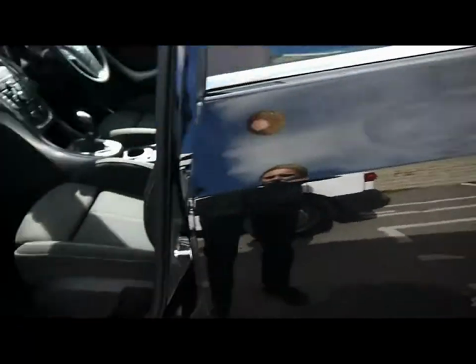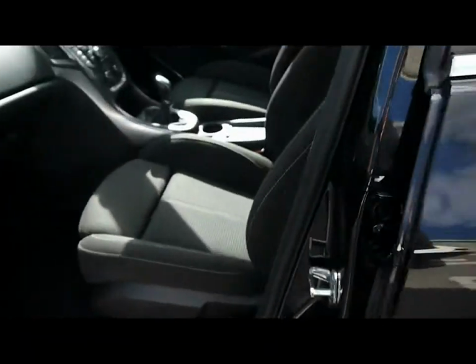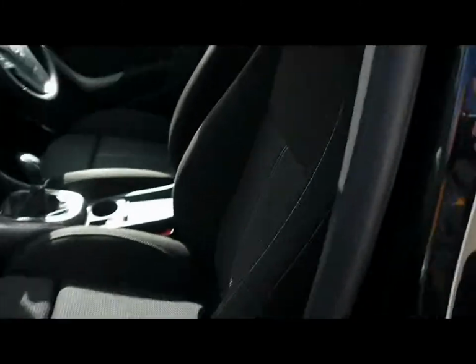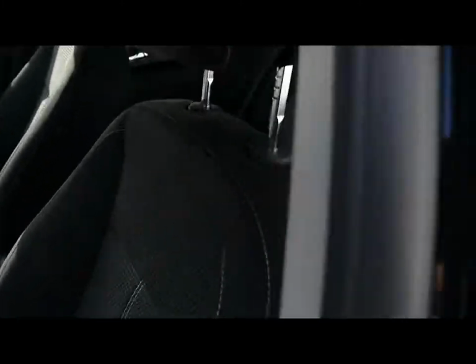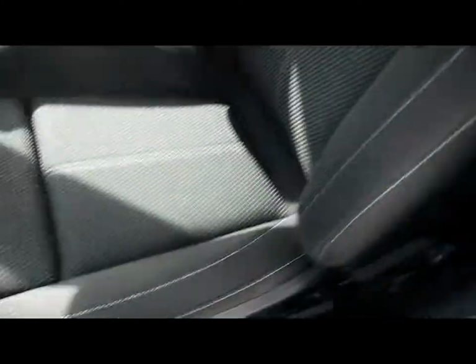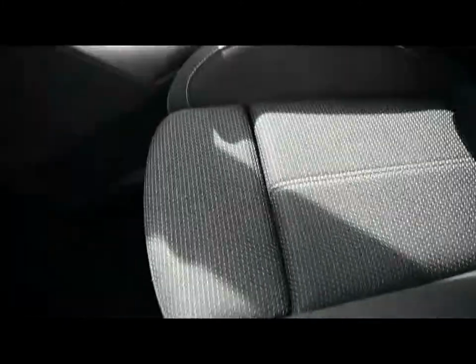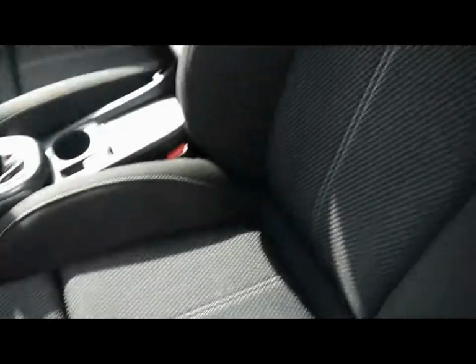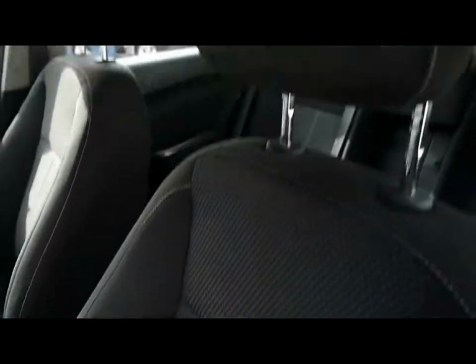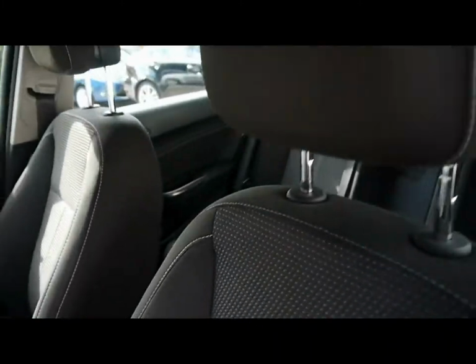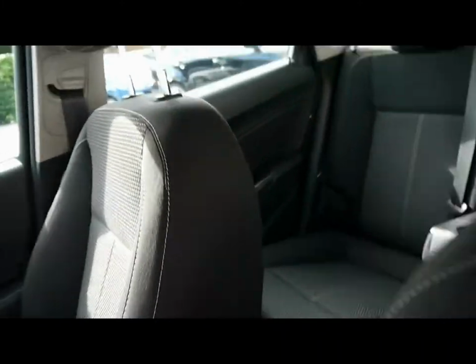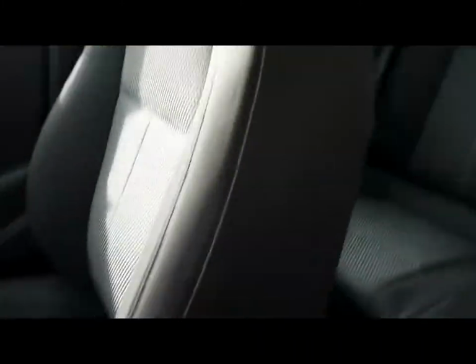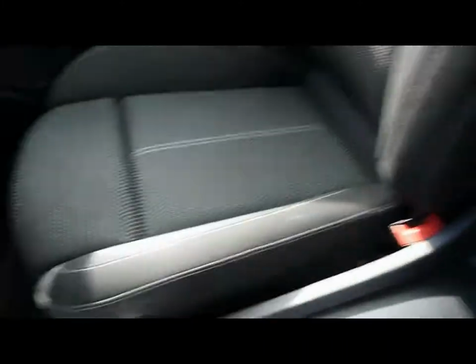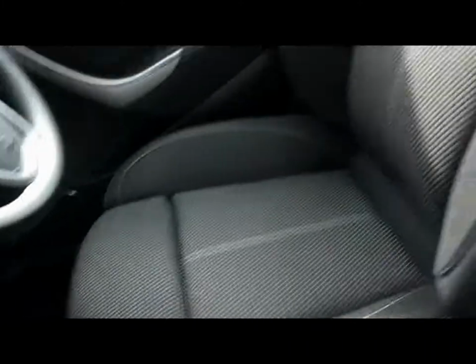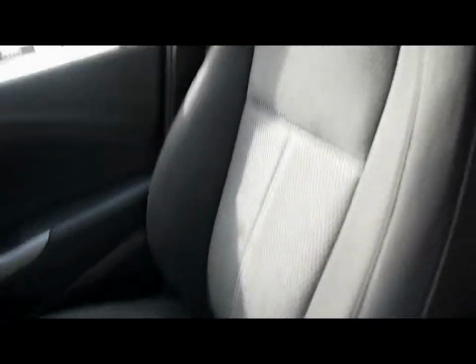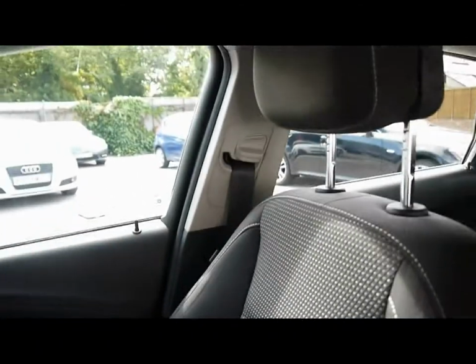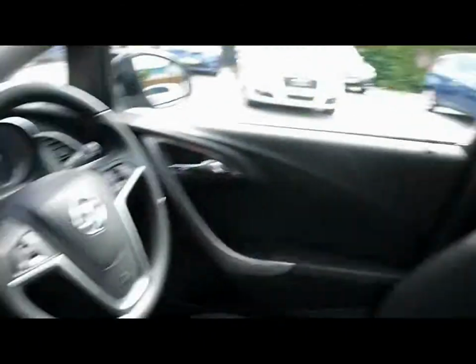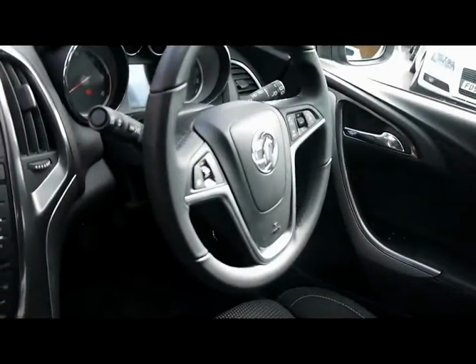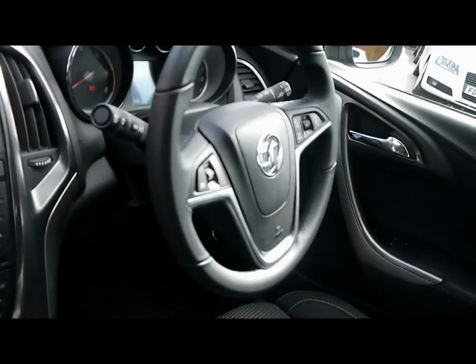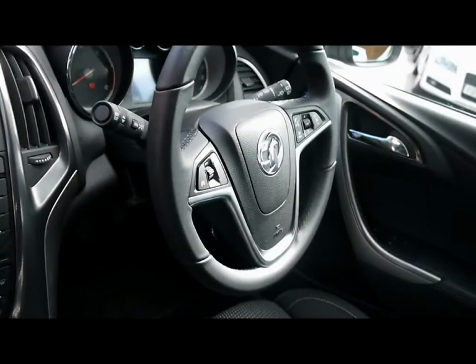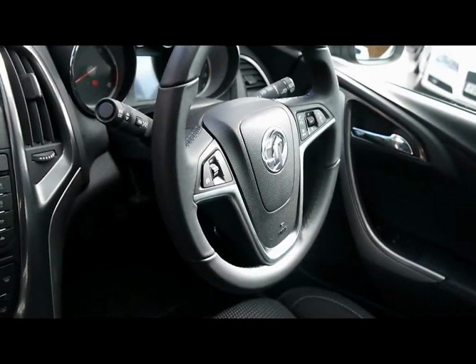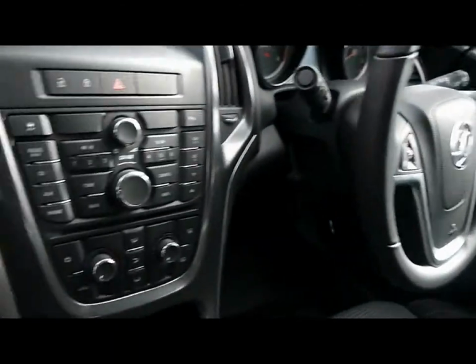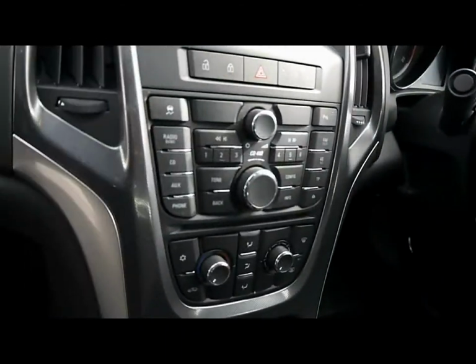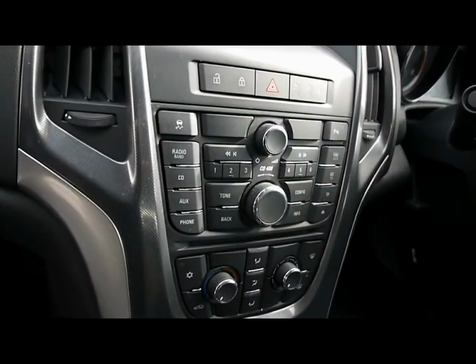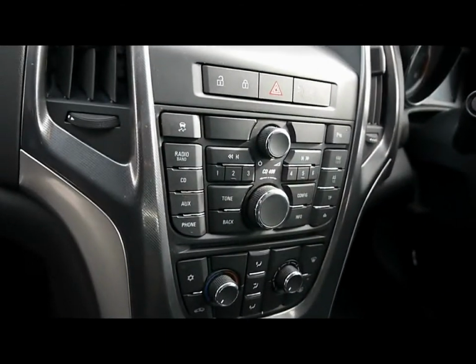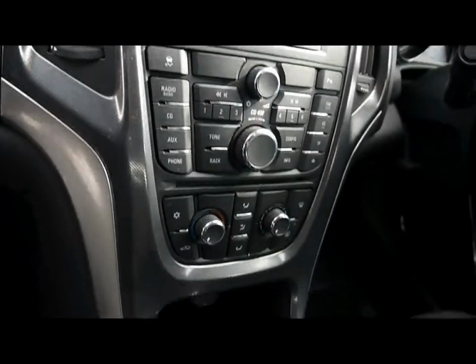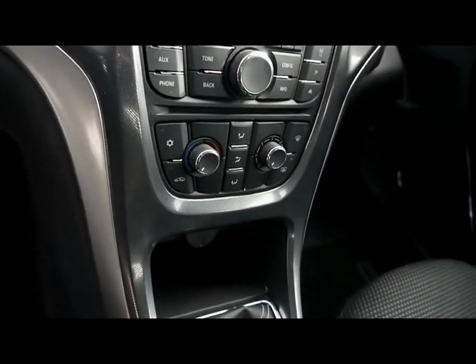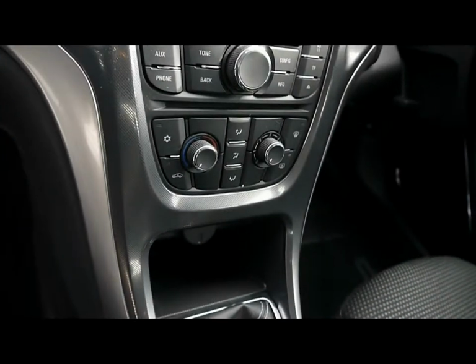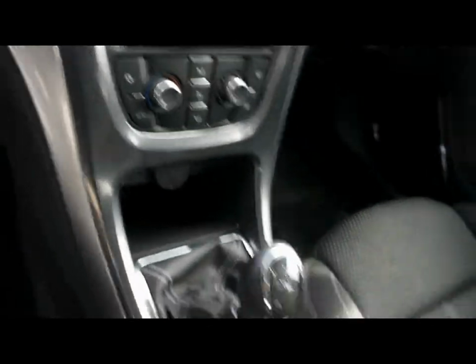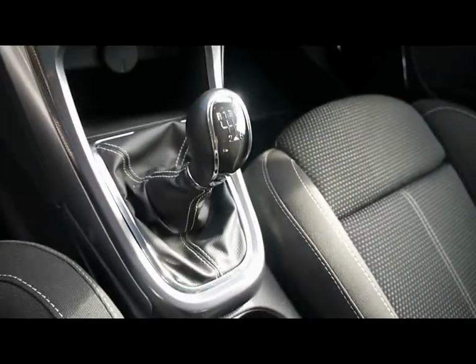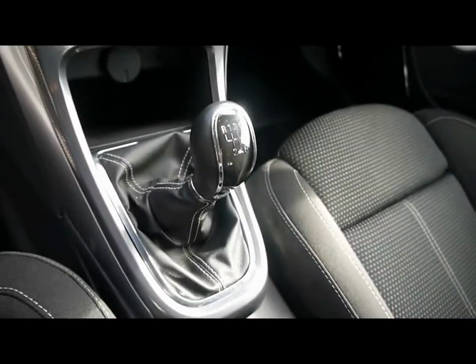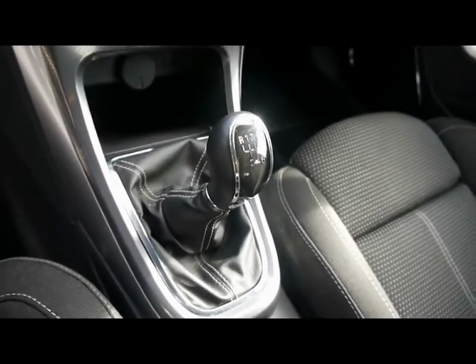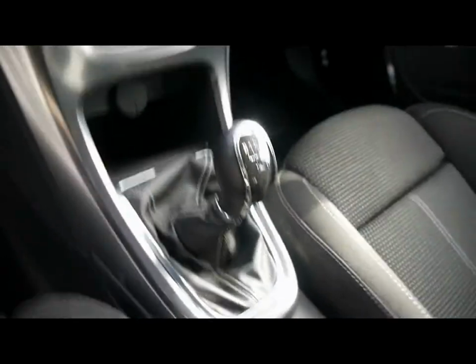Inside the vehicle, full cloth interior. Multi-function steering wheel with cruise control. CD radio with auxiliary input. Air conditioning. Six speed manual gearbox.